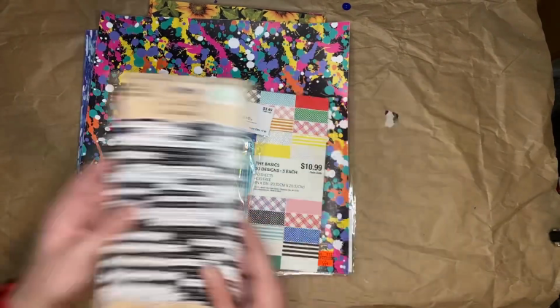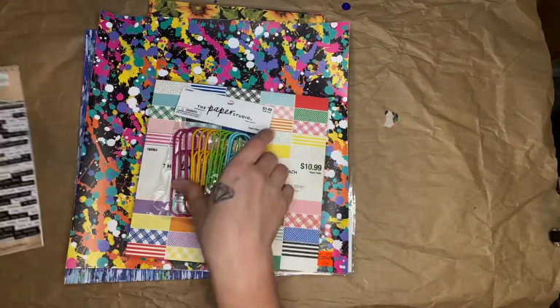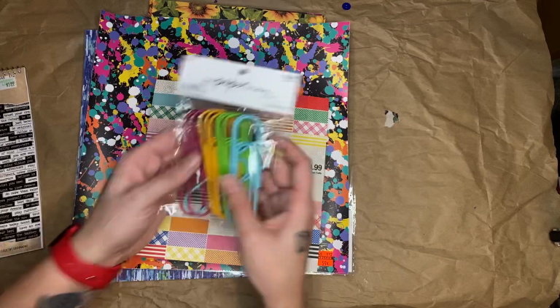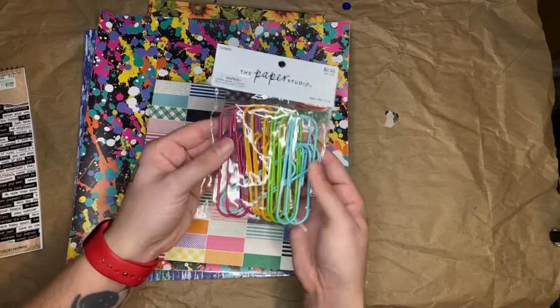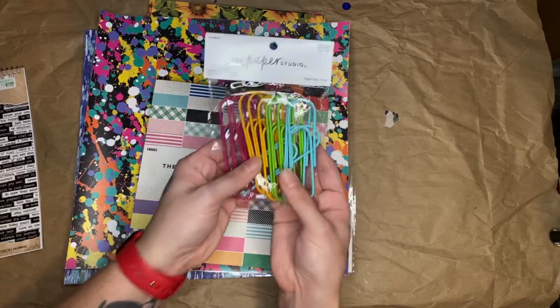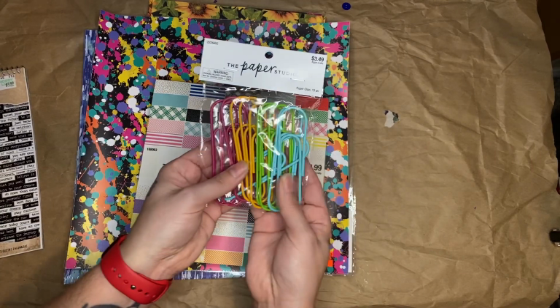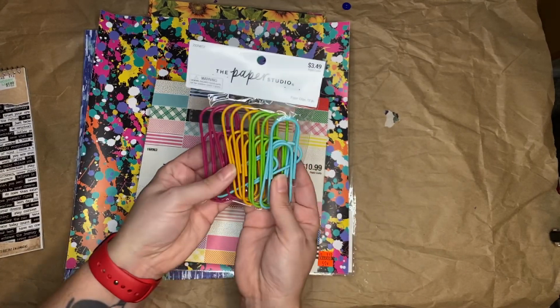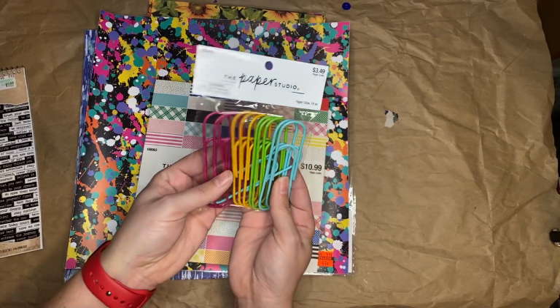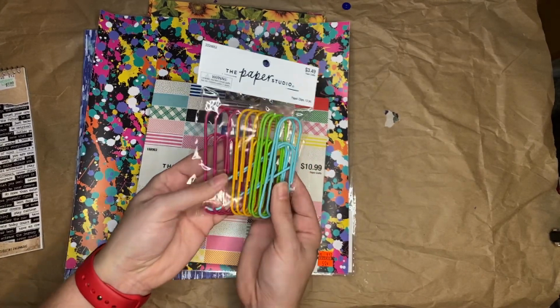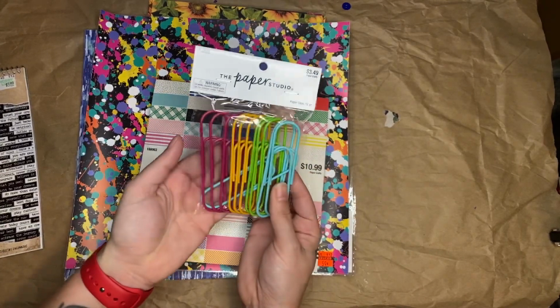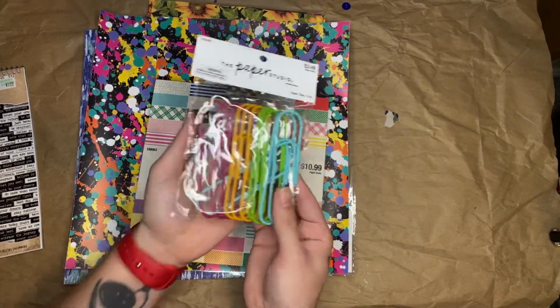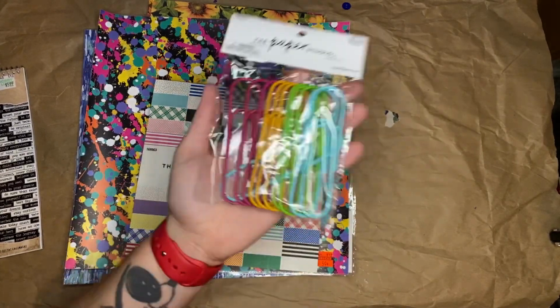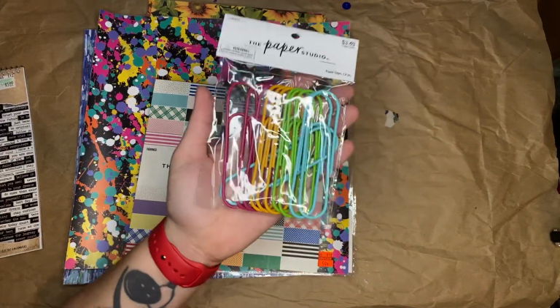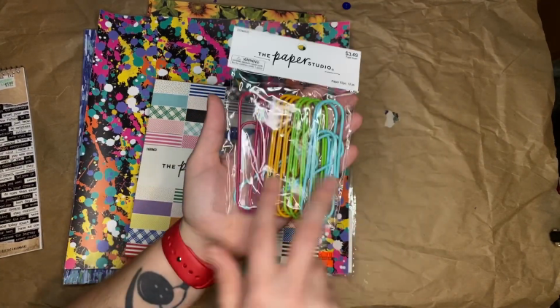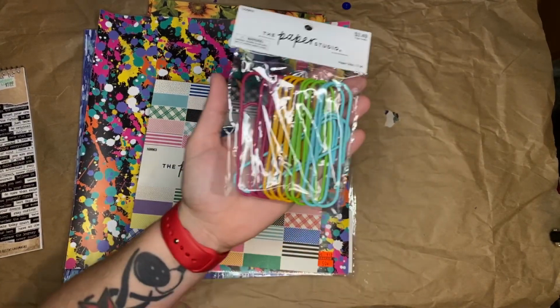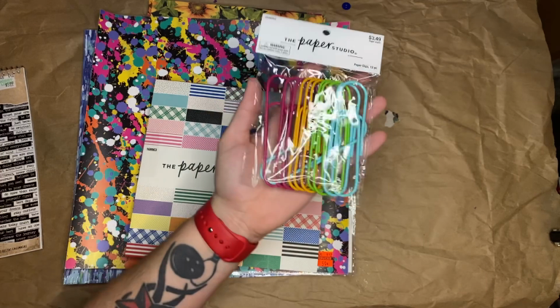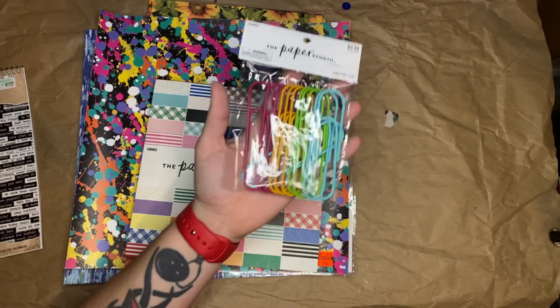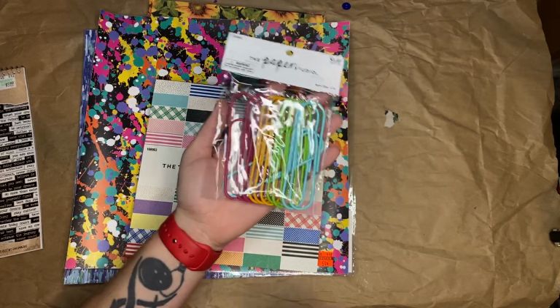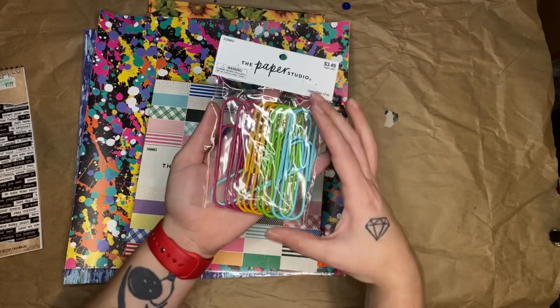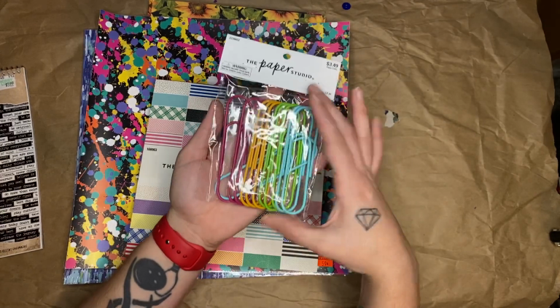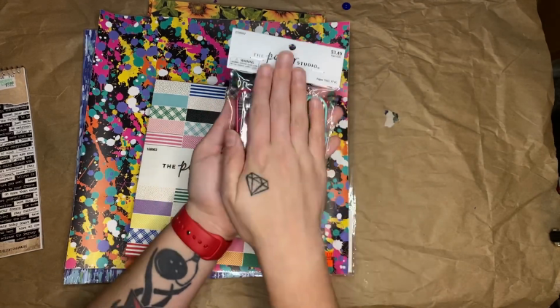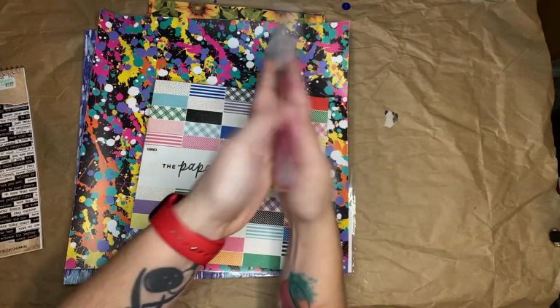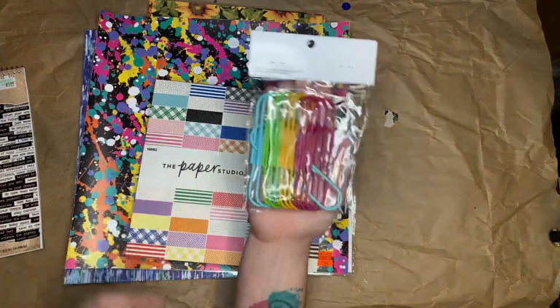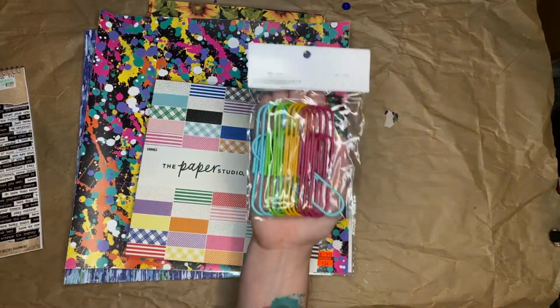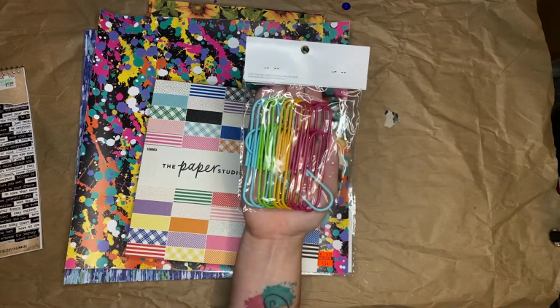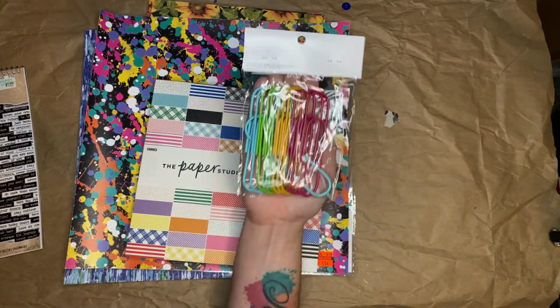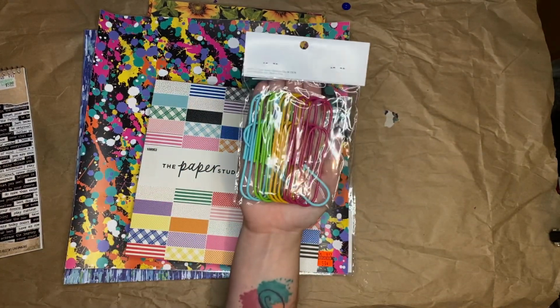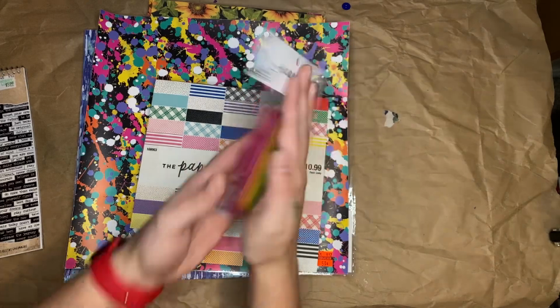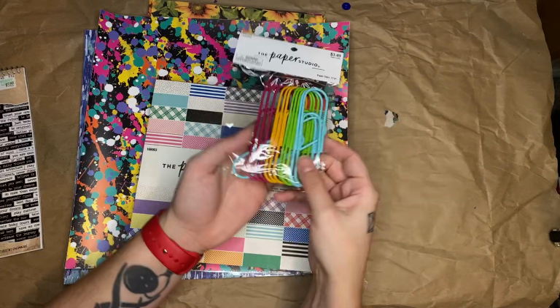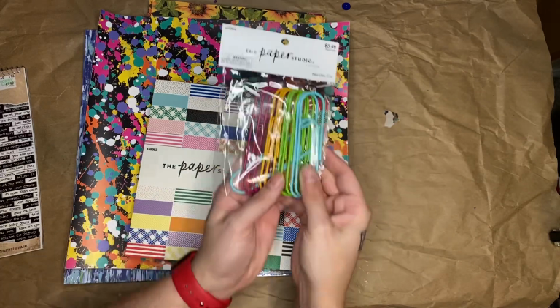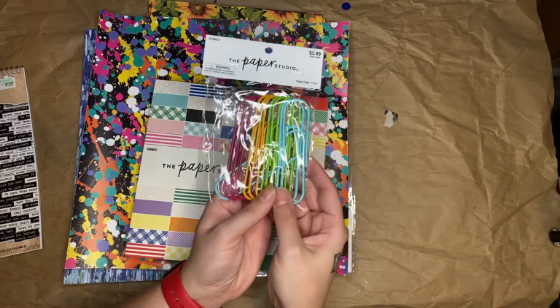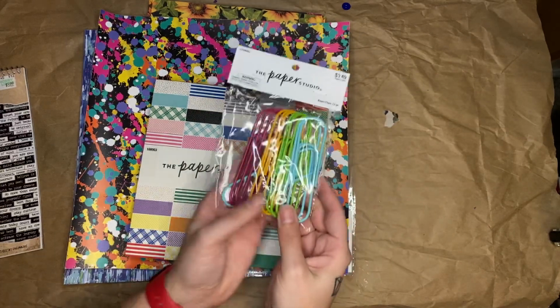So I got — I saw these giant paperclips and I had to have them. I love them. They come in four different colors and they're absolutely huge. This is my hand. Huge paperclips. I thought those were so cool.